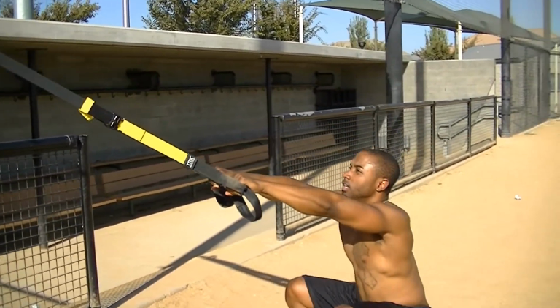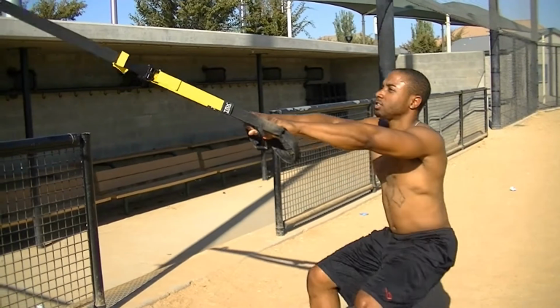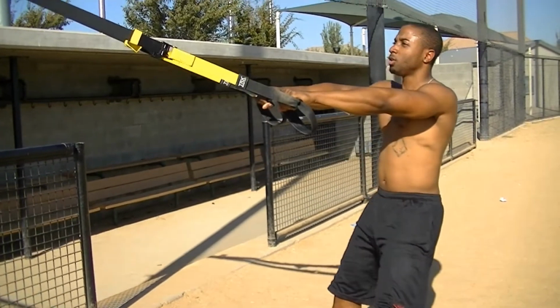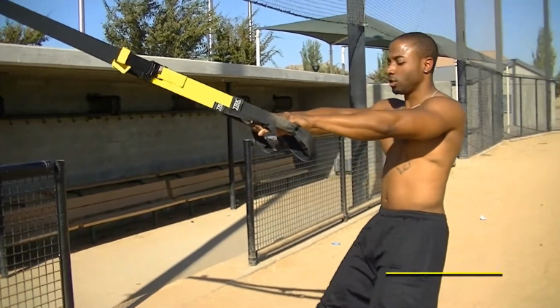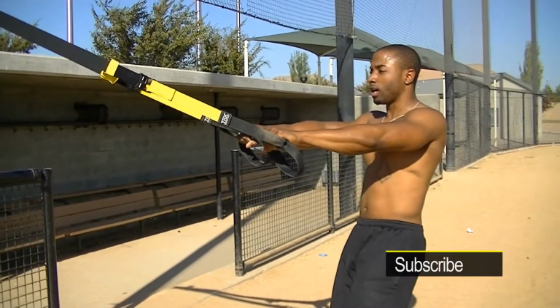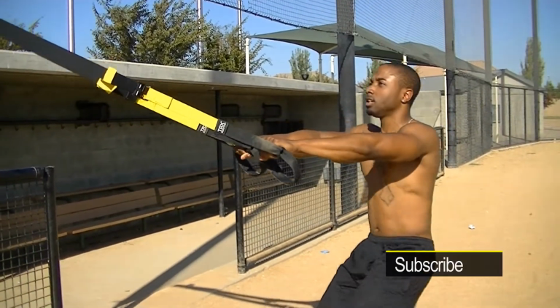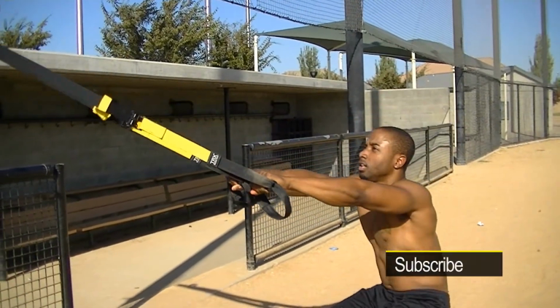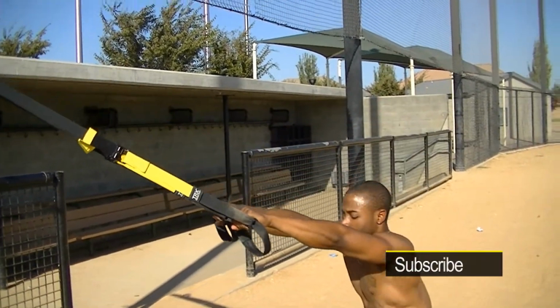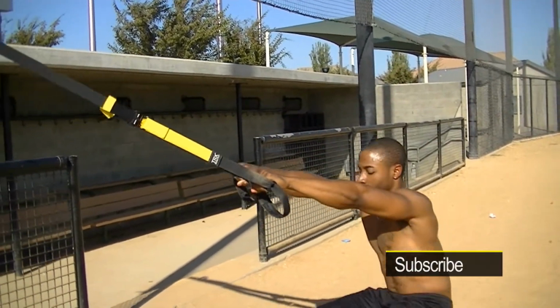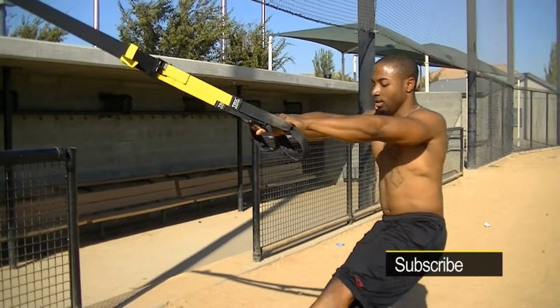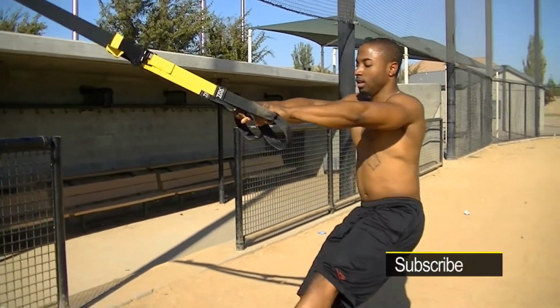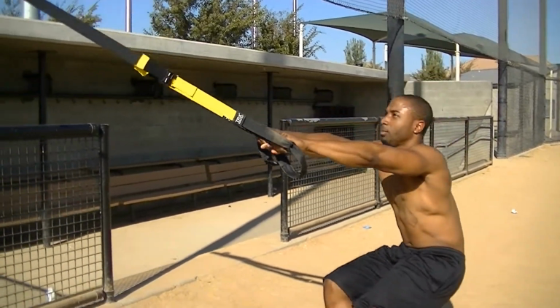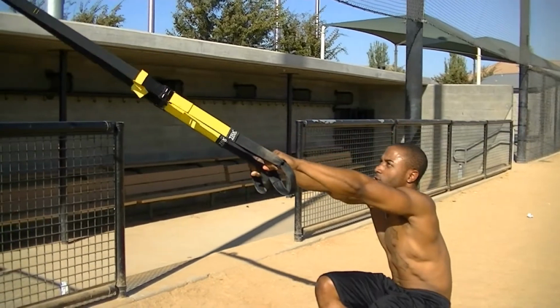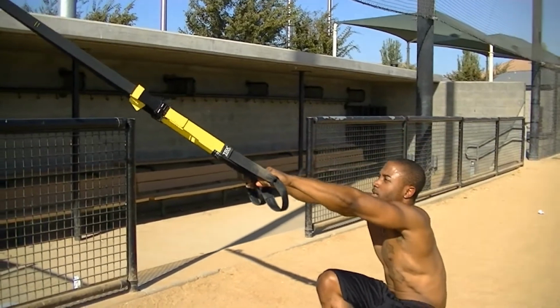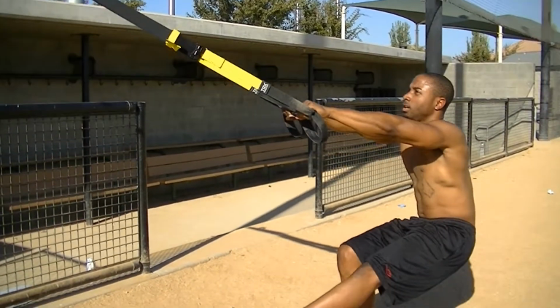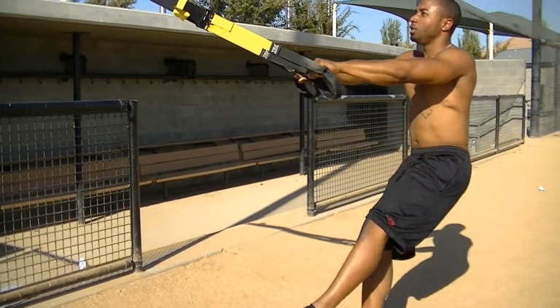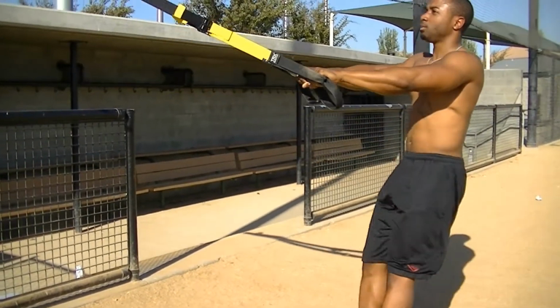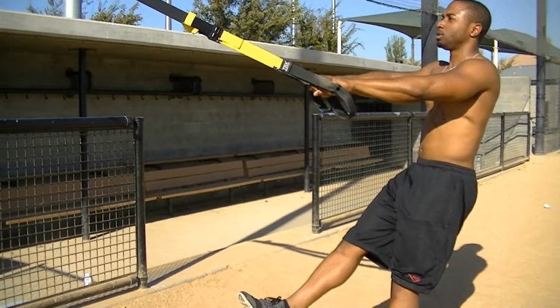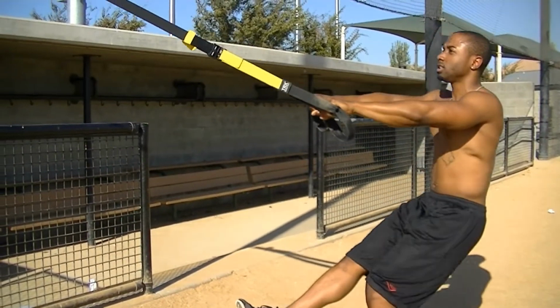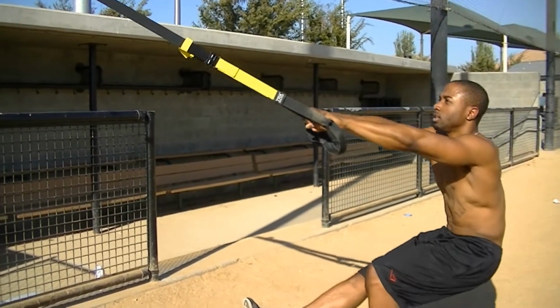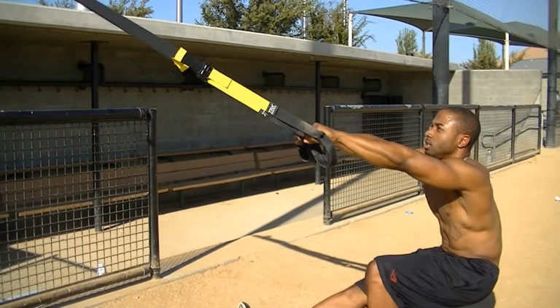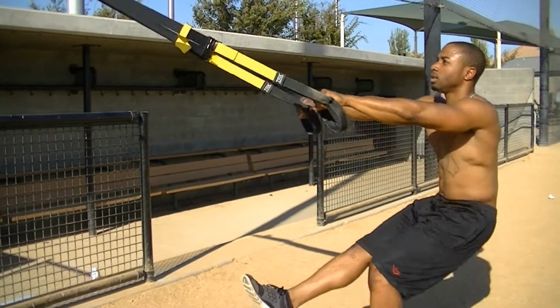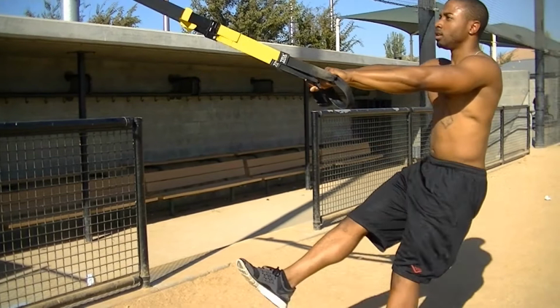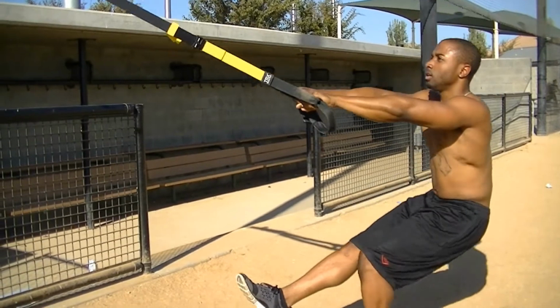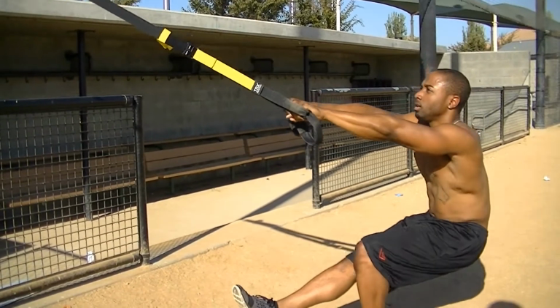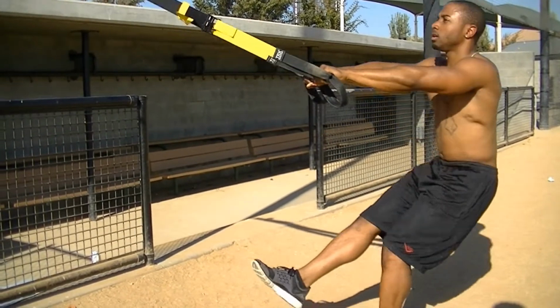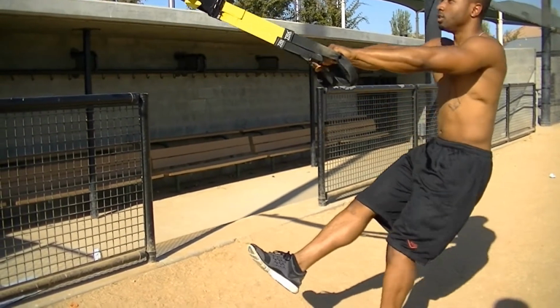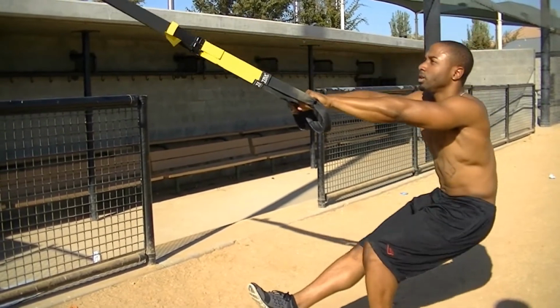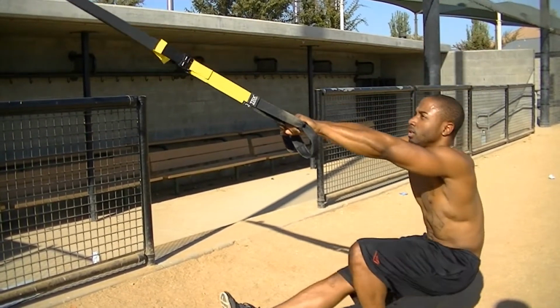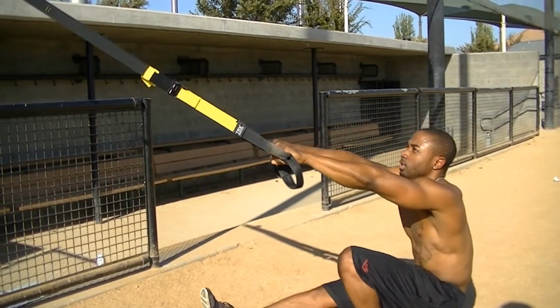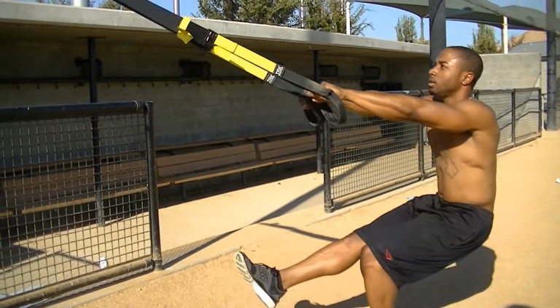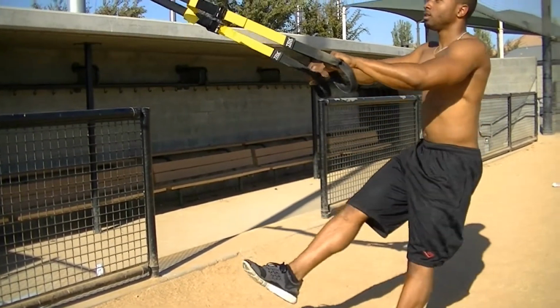Next exercise, you got single leg squats. Same thing applies — you go a little deeper, you get that hamstring. Switch legs, go deeper.